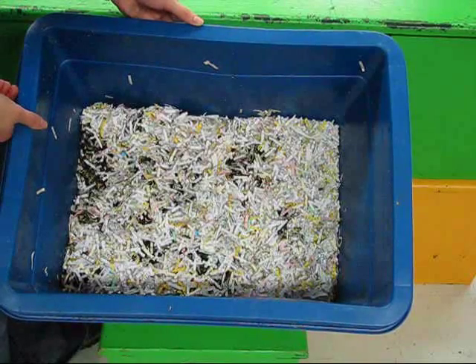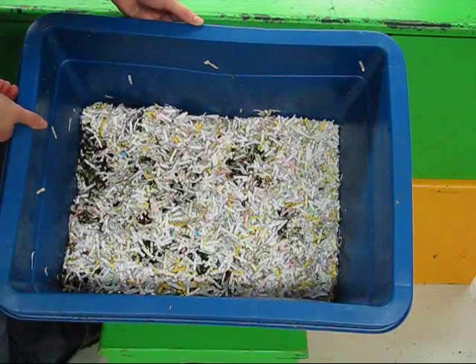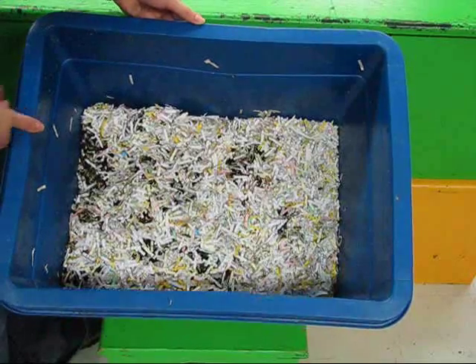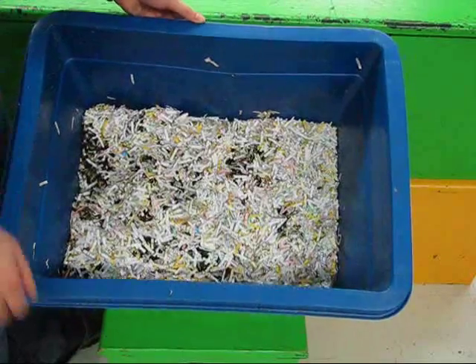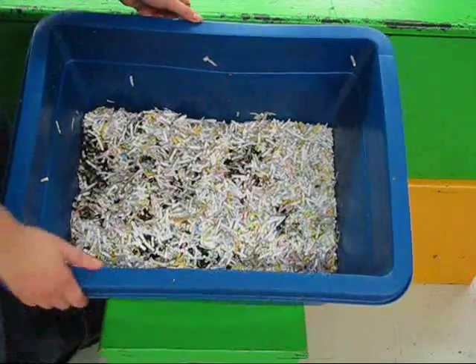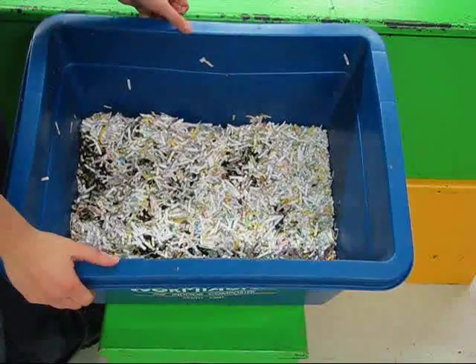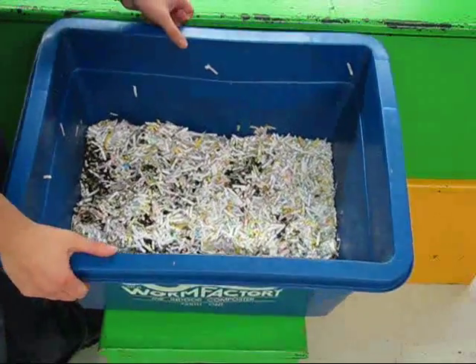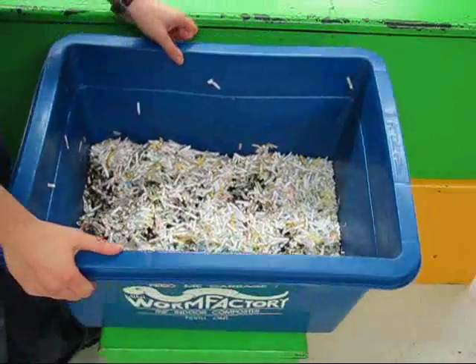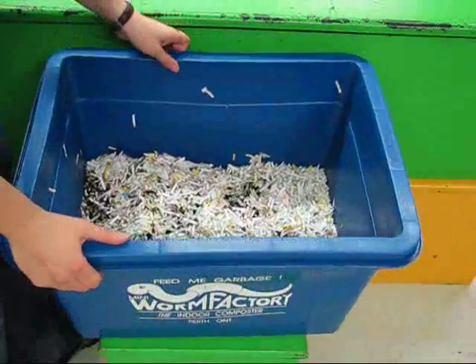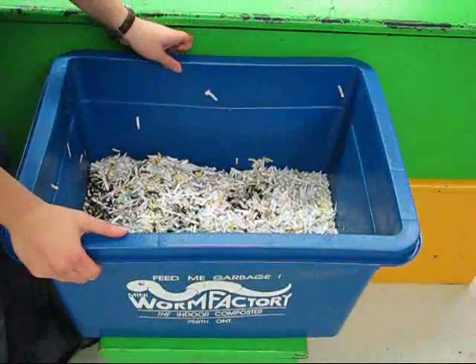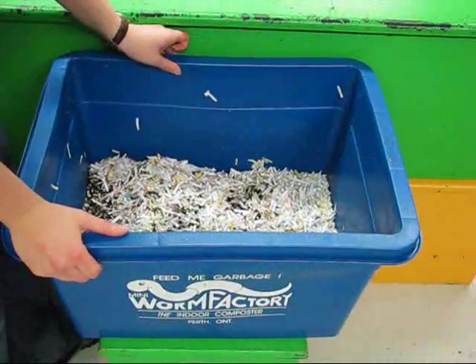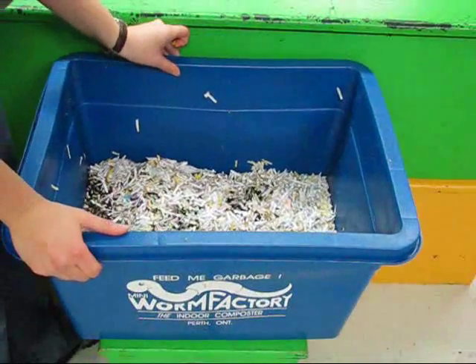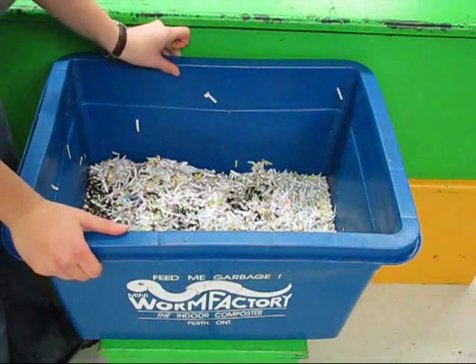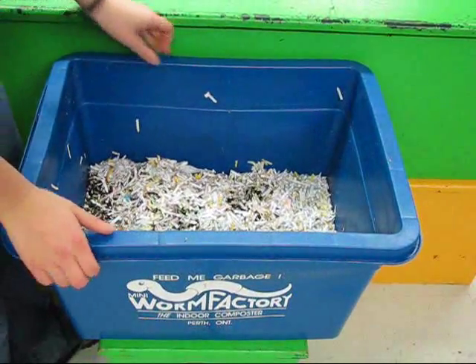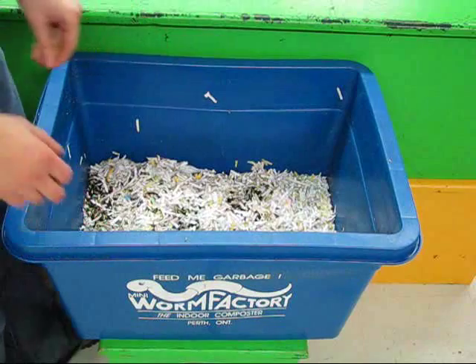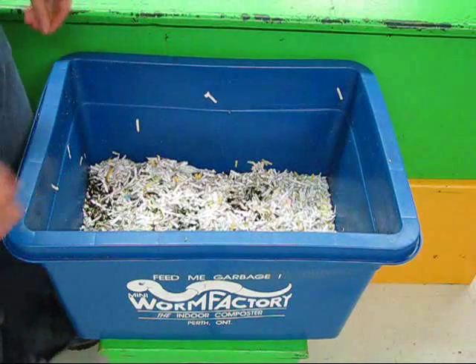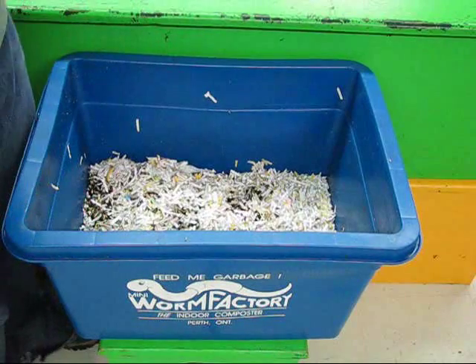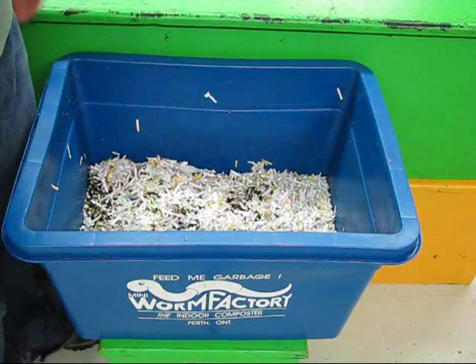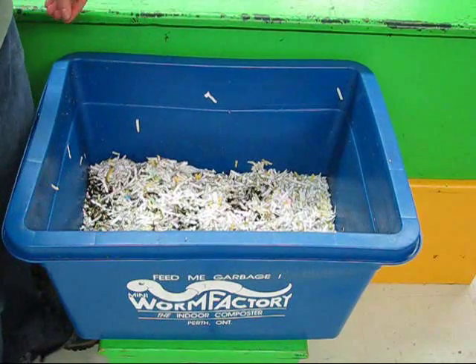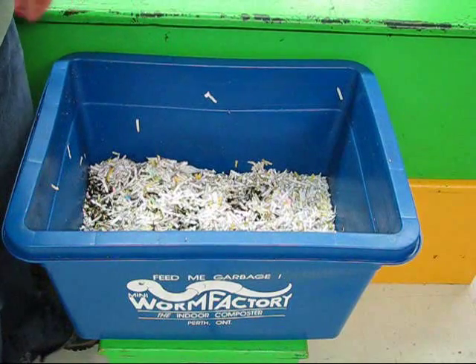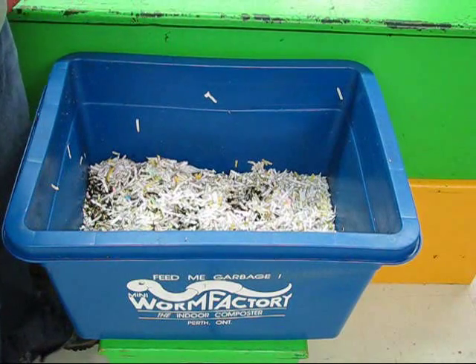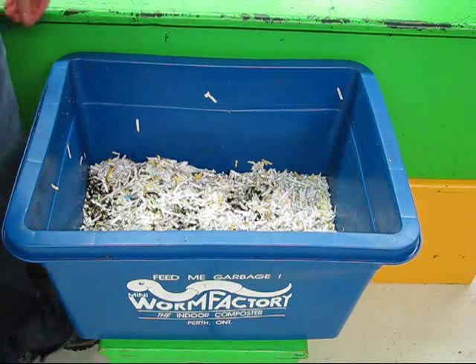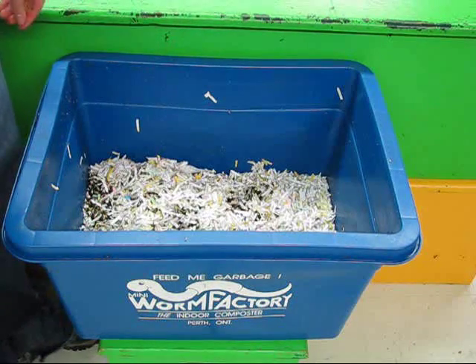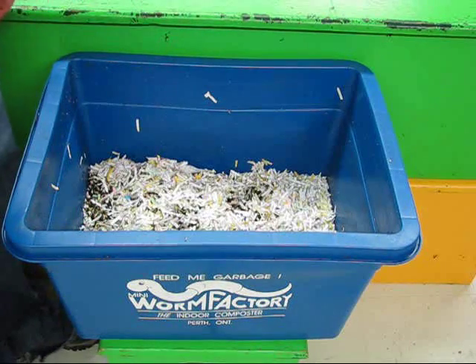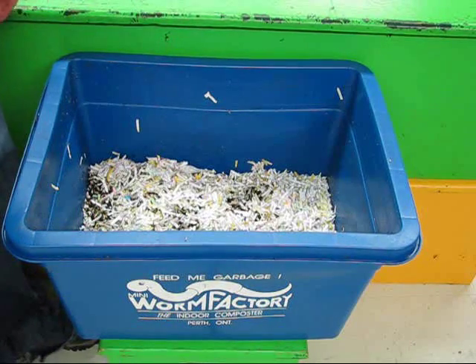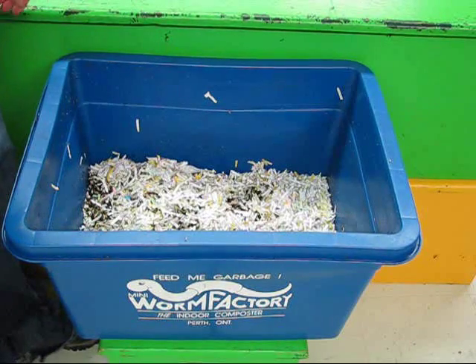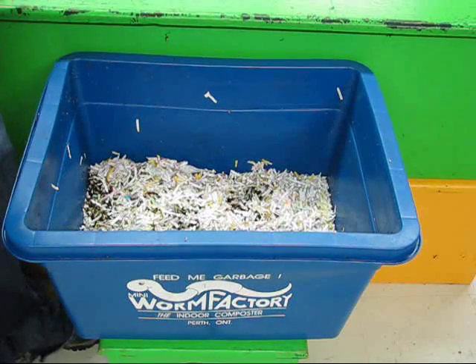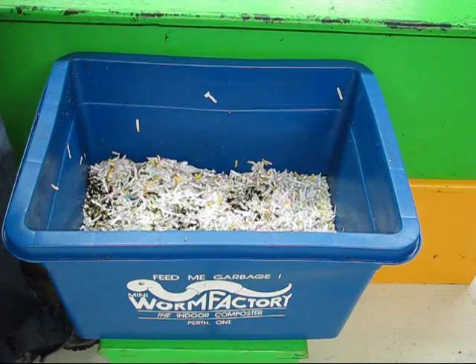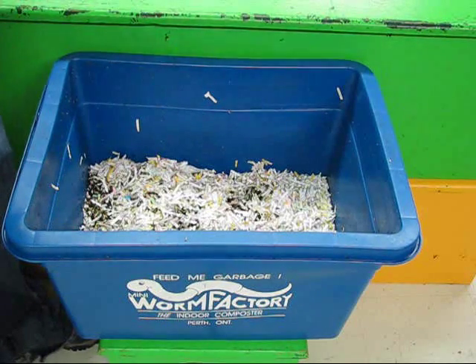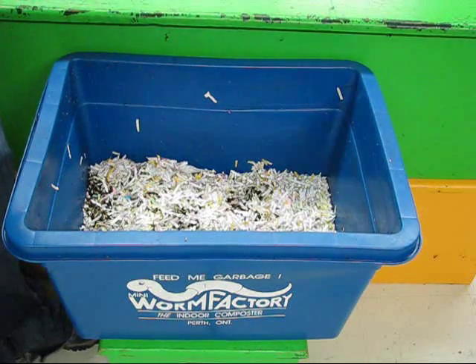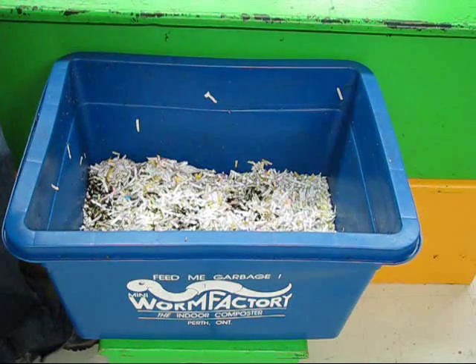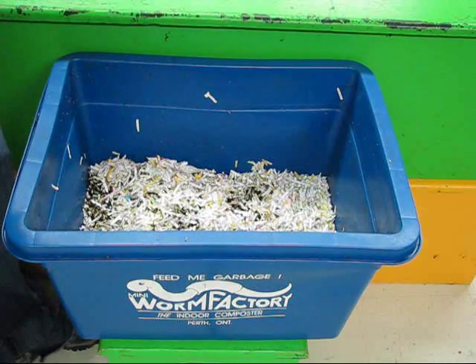Finally, if the cover is left on, then the worms should be able to take care of humidity themselves, so do not add water. Have fun and good luck with your vermicomposter!